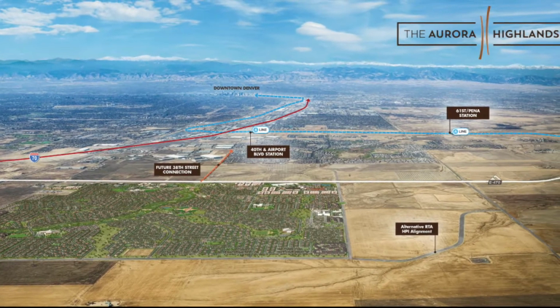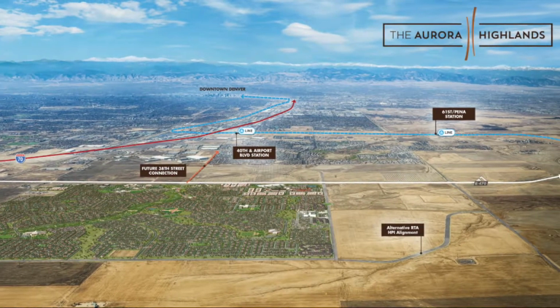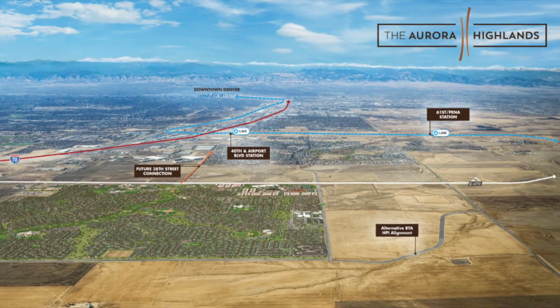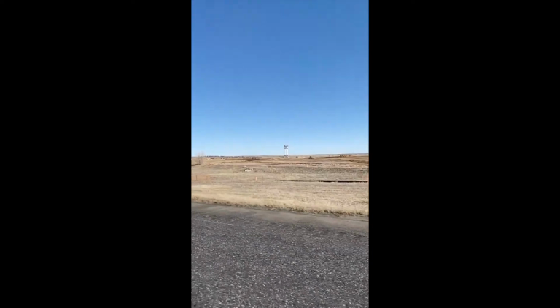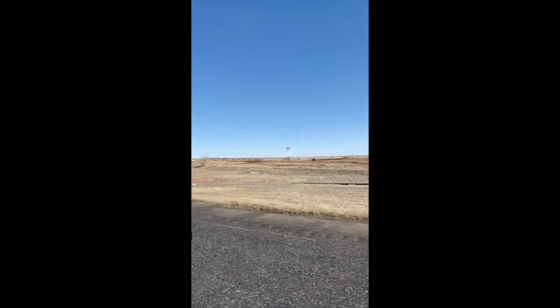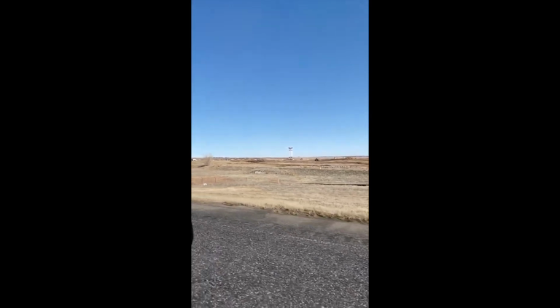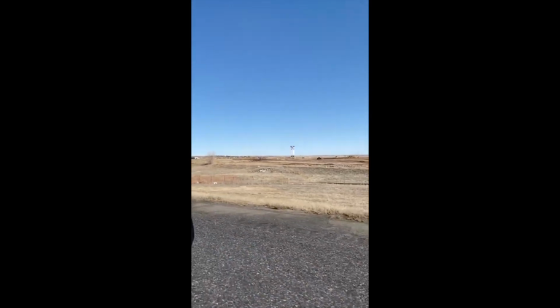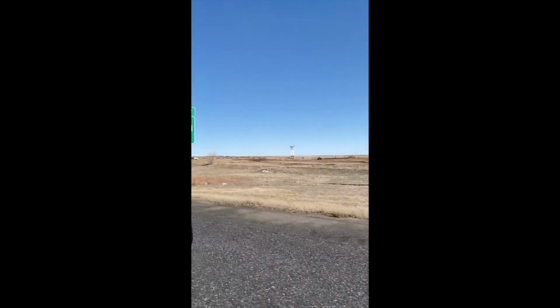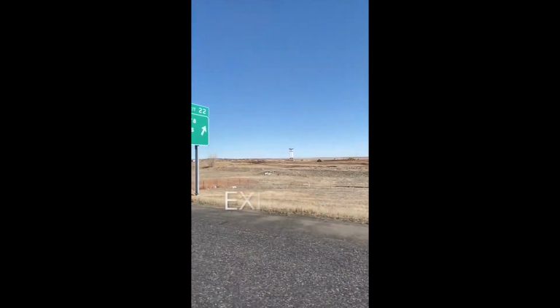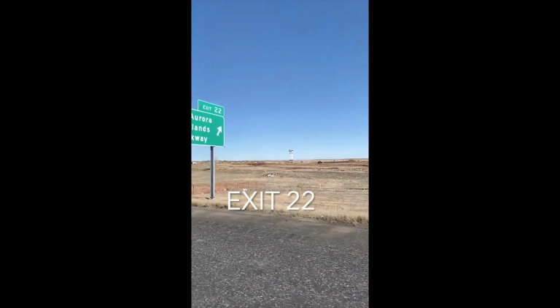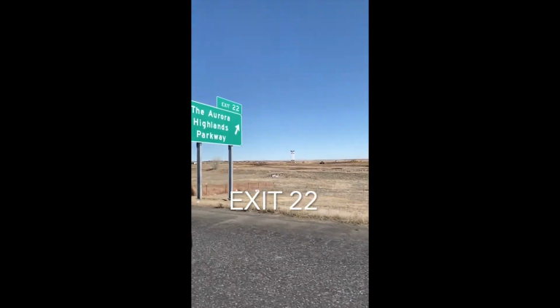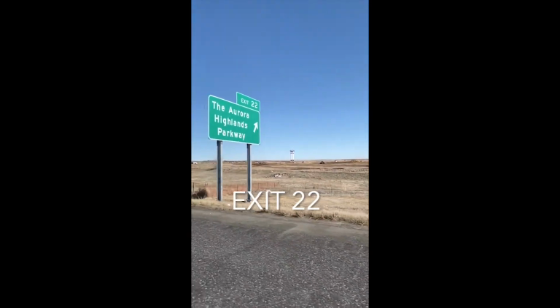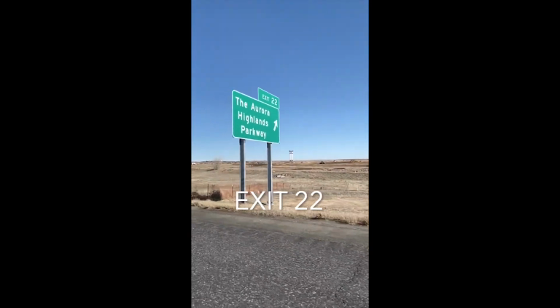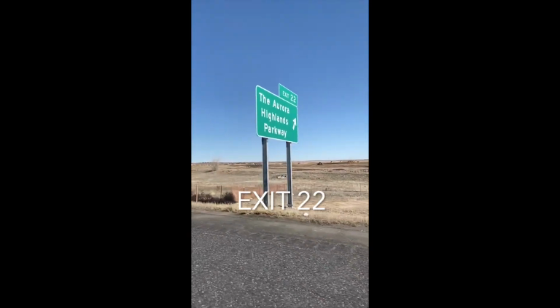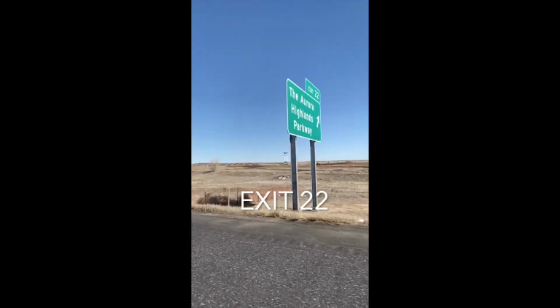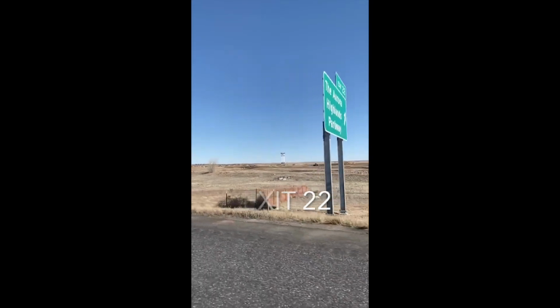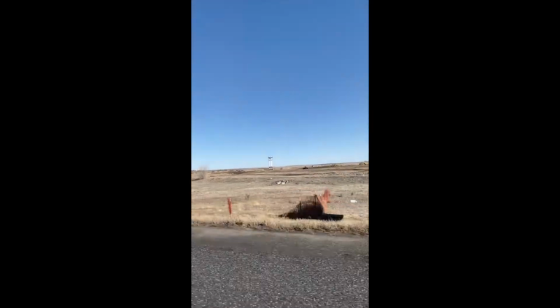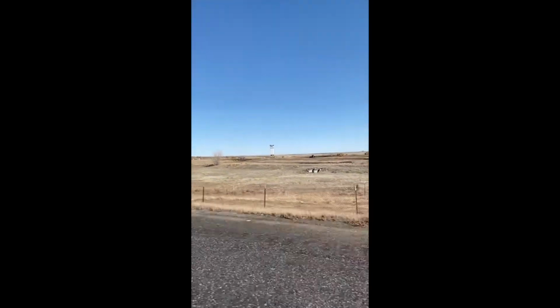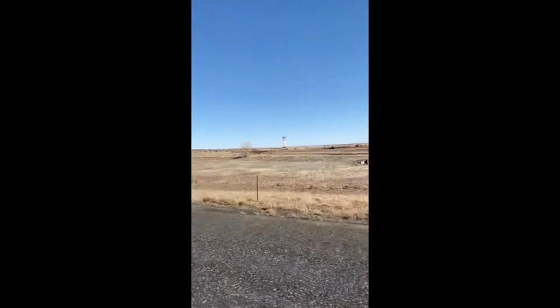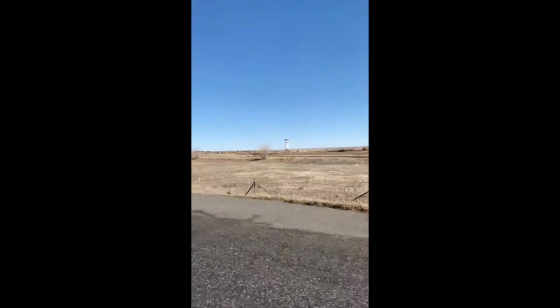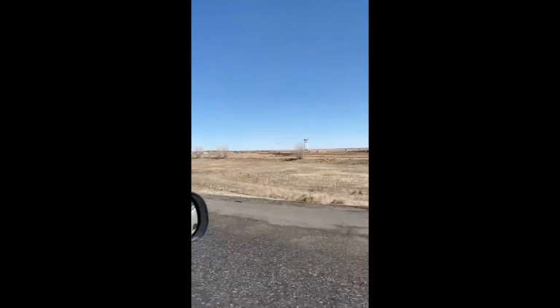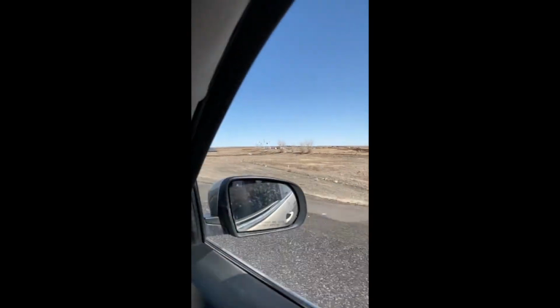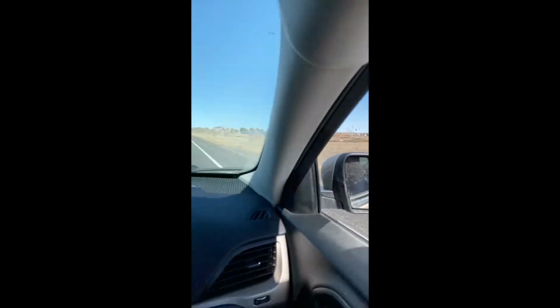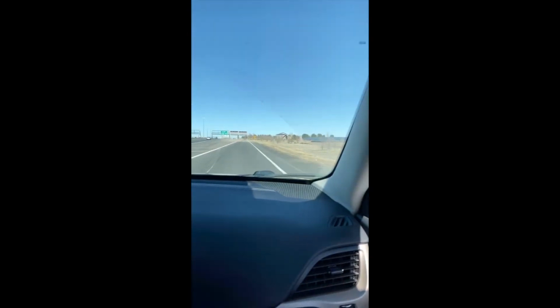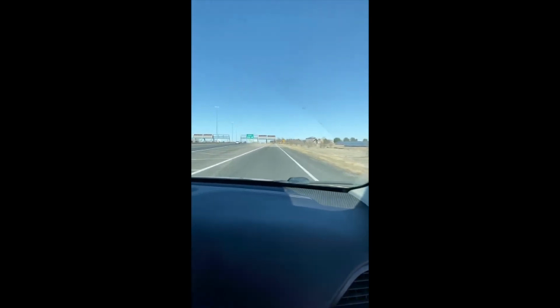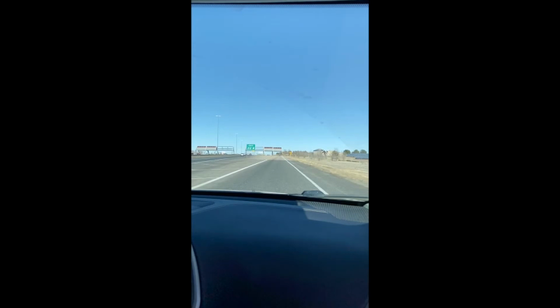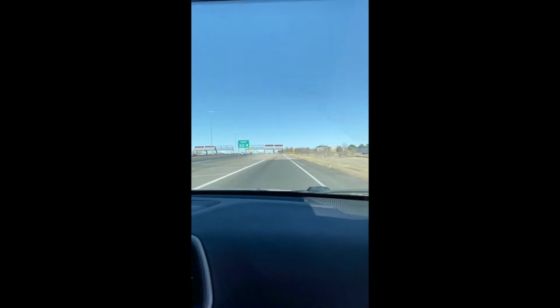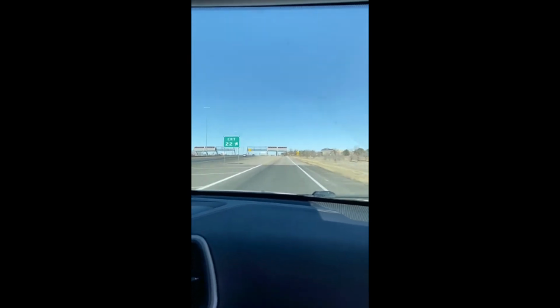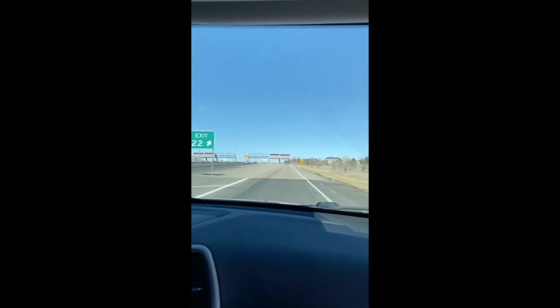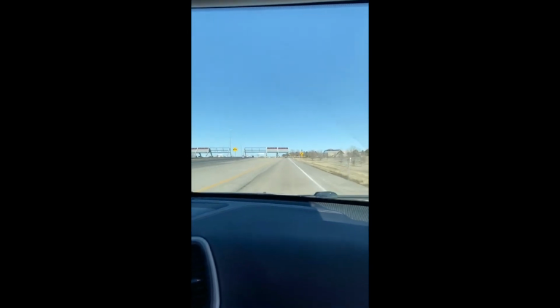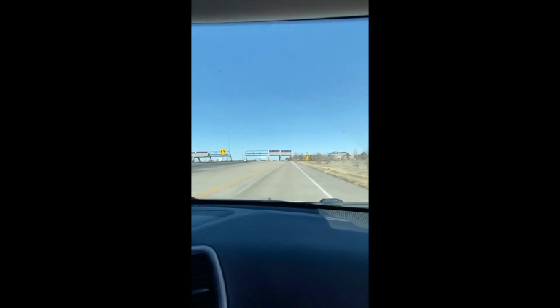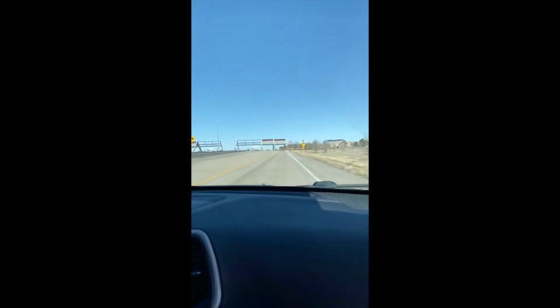Headed northbound on E-470, travel about two miles north of I-70 and exit at the Aurora Highlands Parkway. The 110-foot clock tower is the first sign of visual progress and can be seen for miles in the open plains.